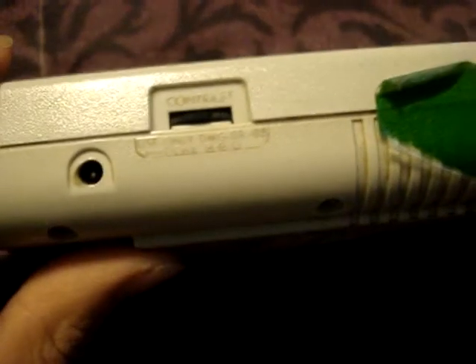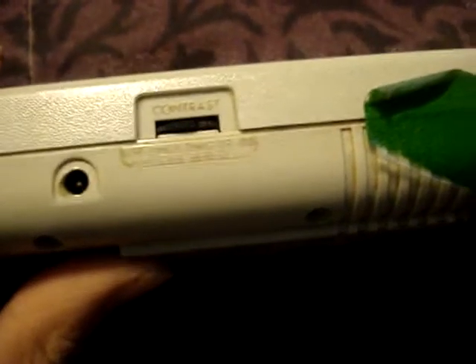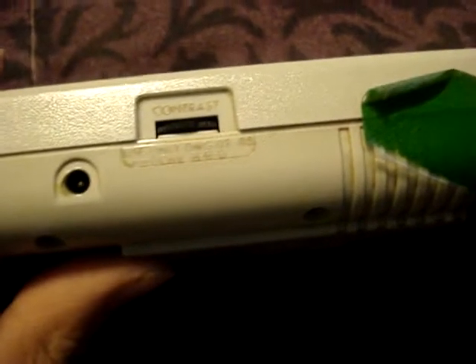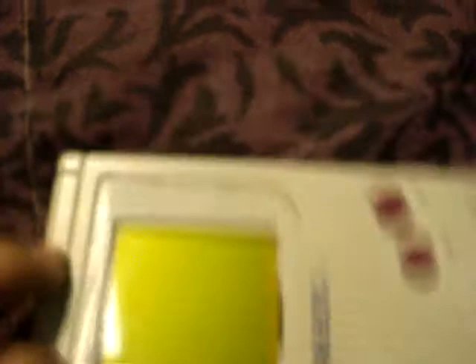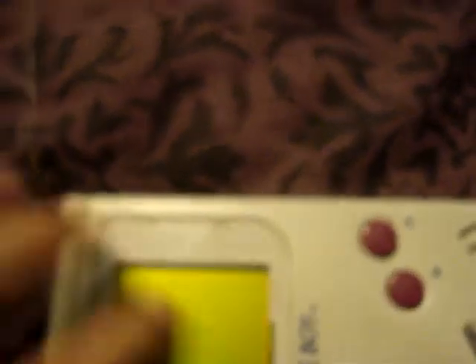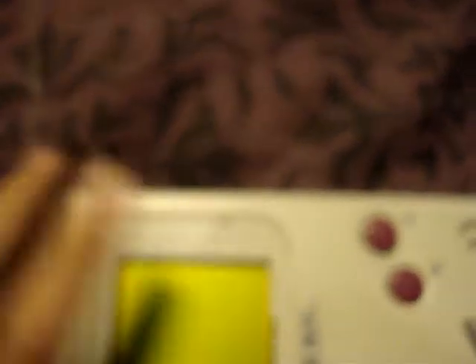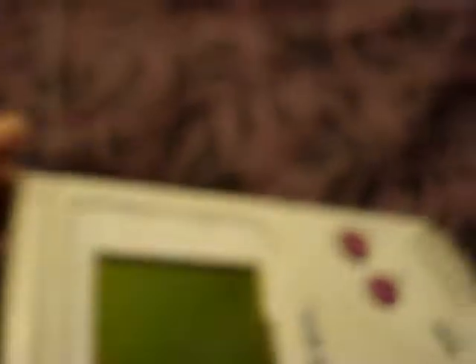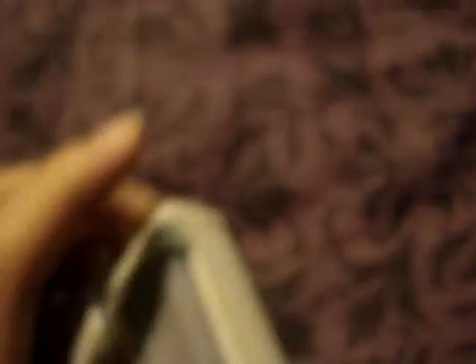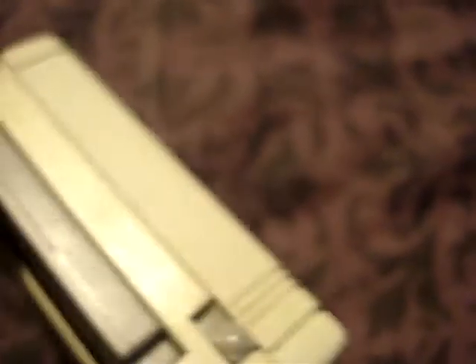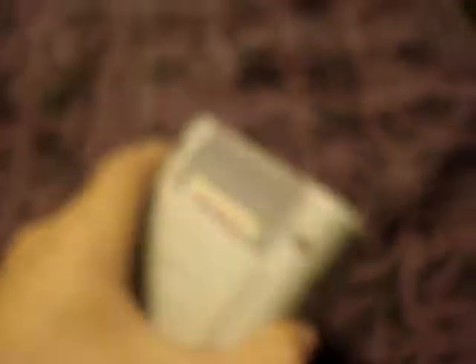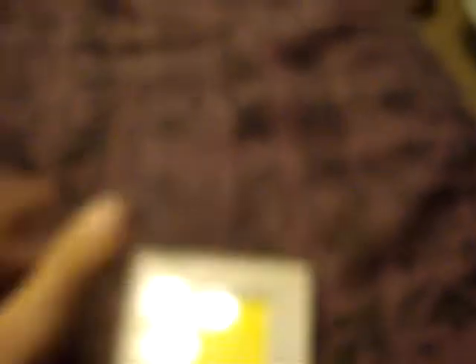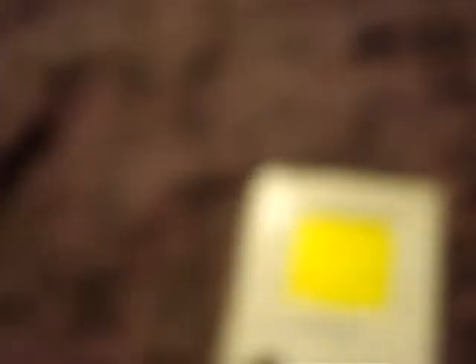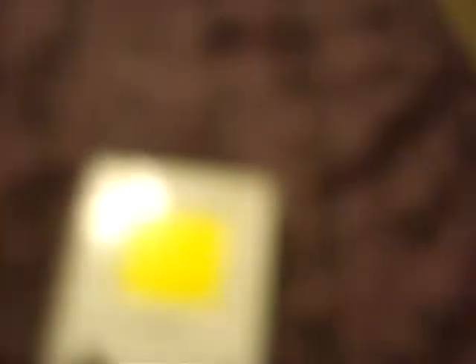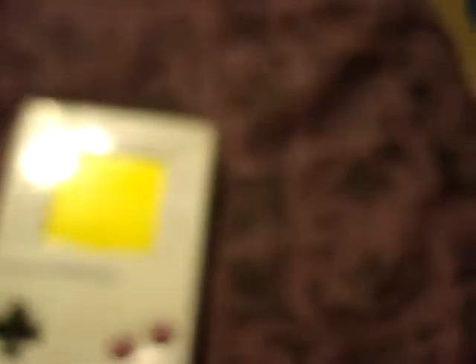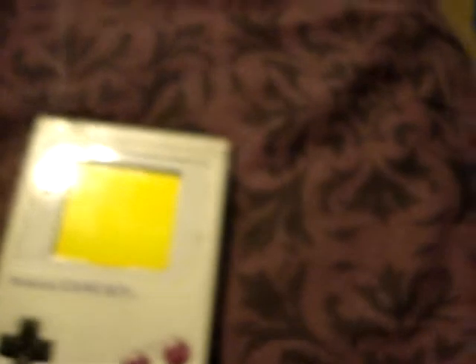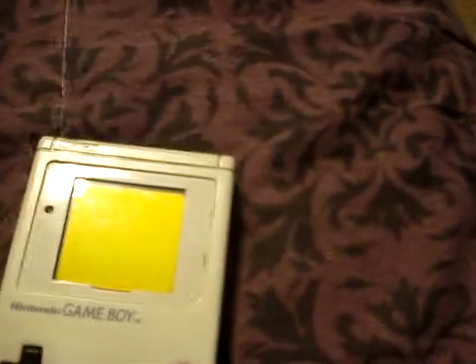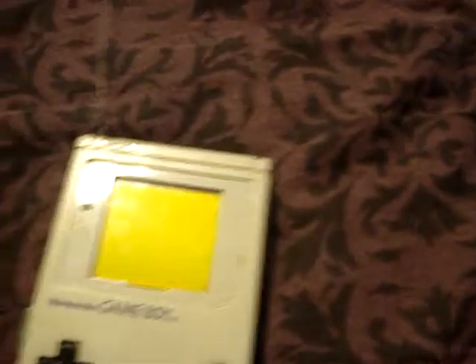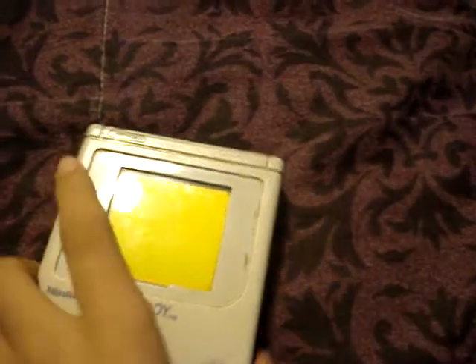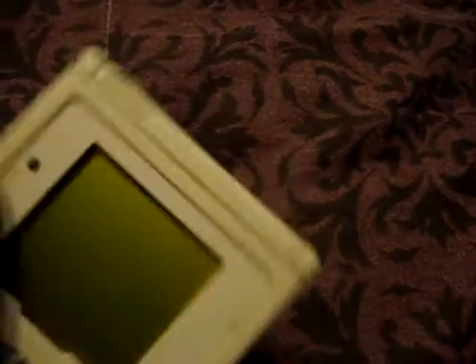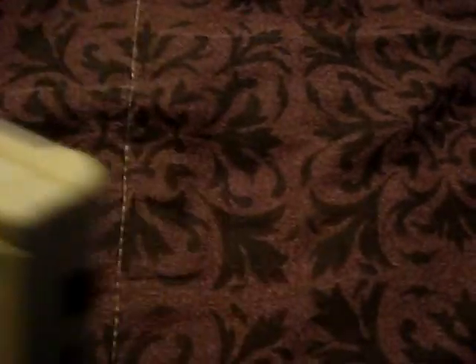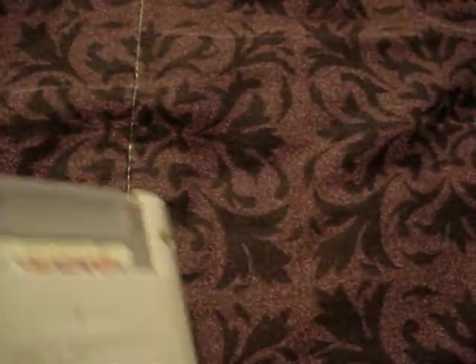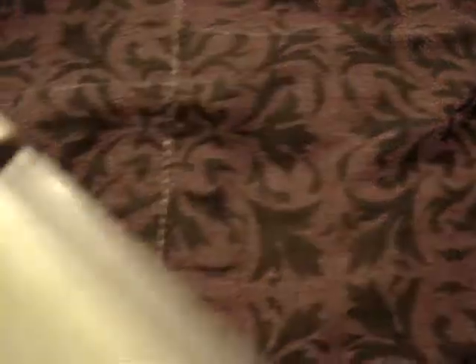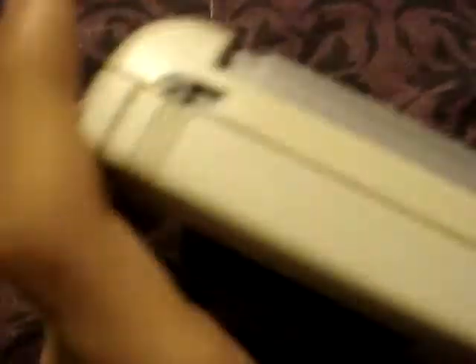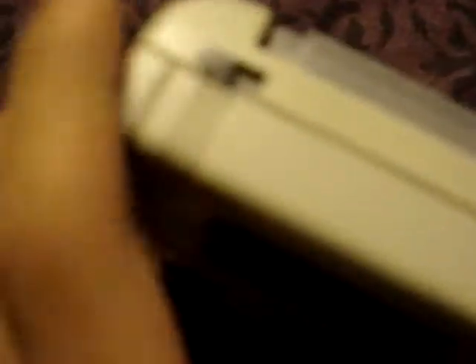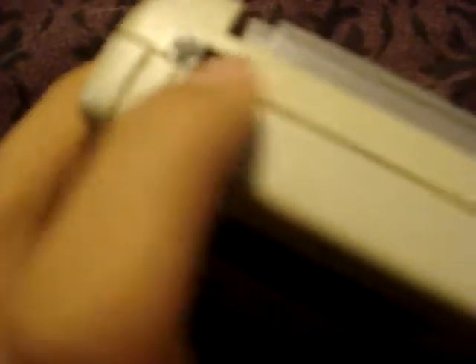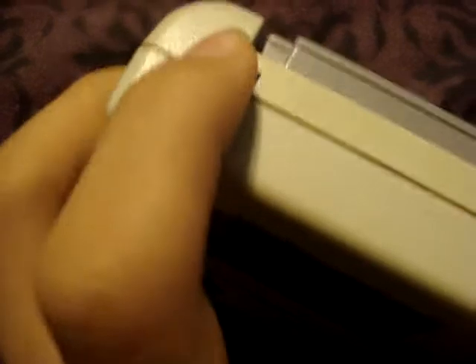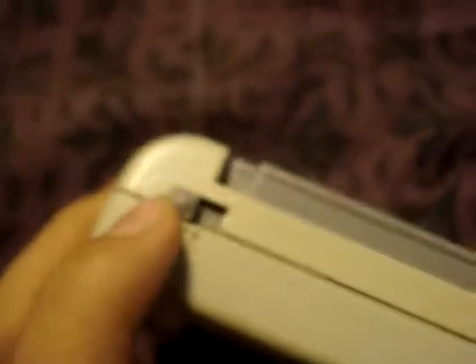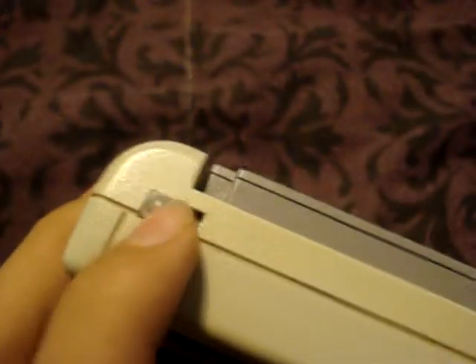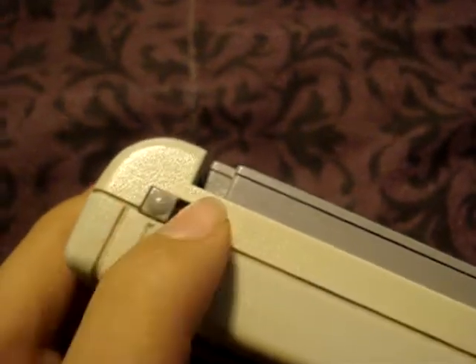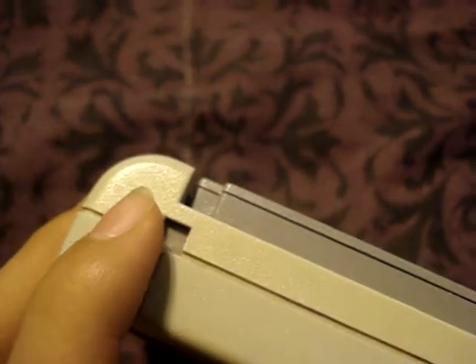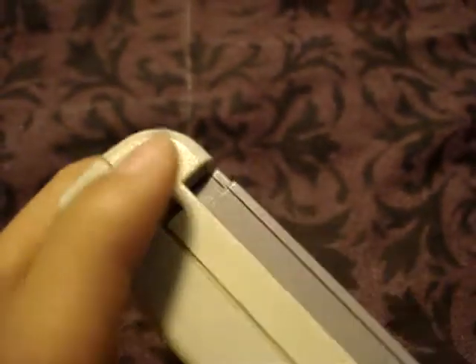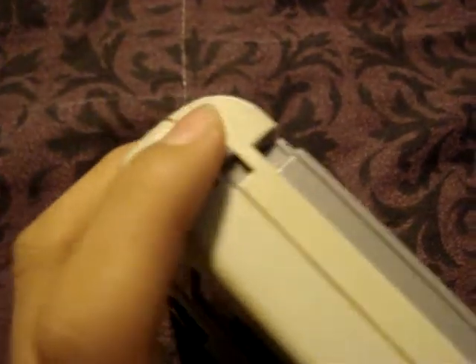And that's the contrast dial to change the lighting on it, because the original Game Boy doesn't have a light — it doesn't have a light. The power switch is here. Kind of weird, but yeah.